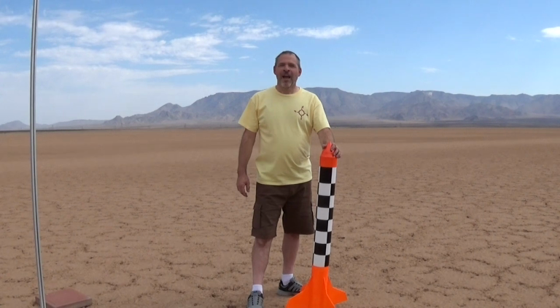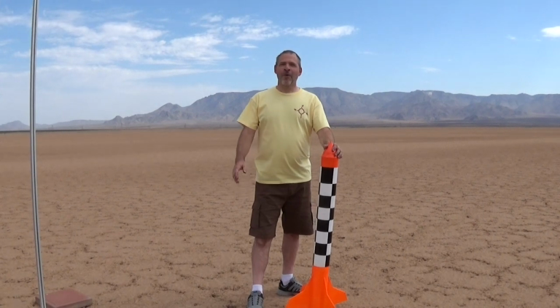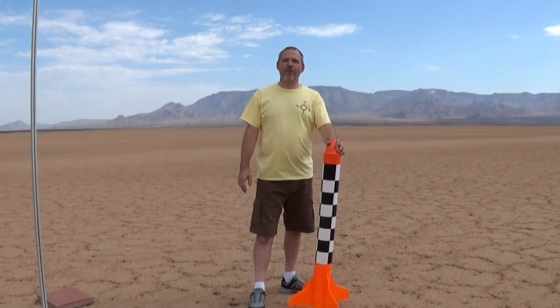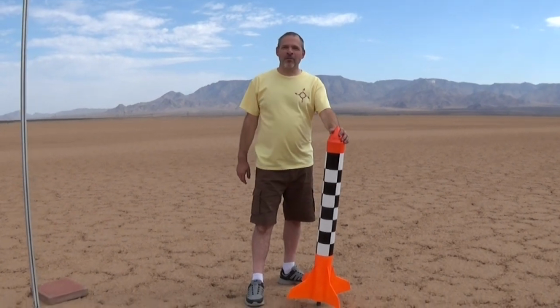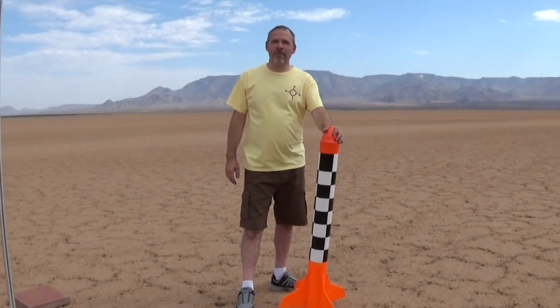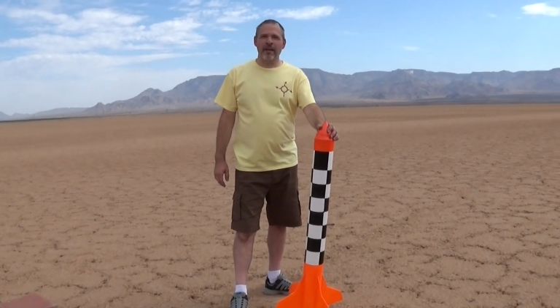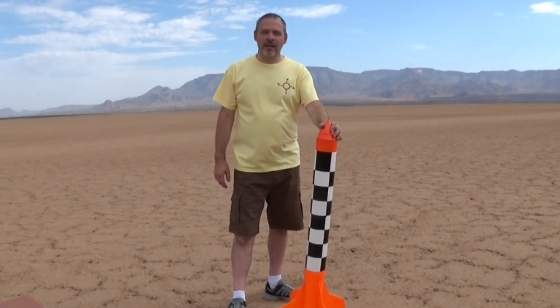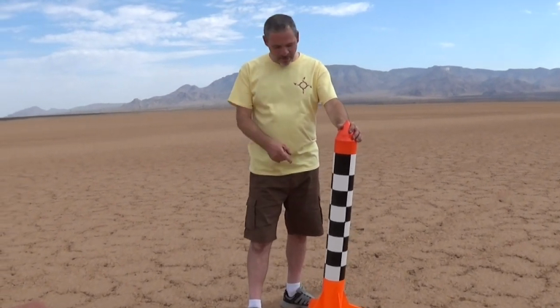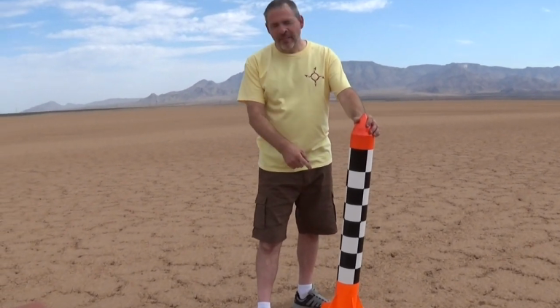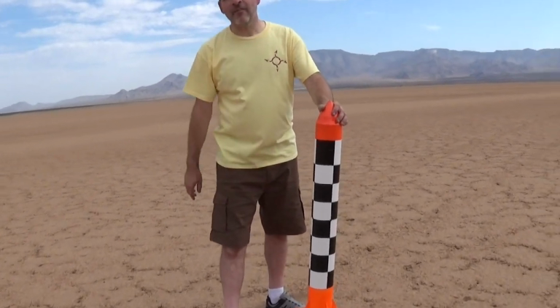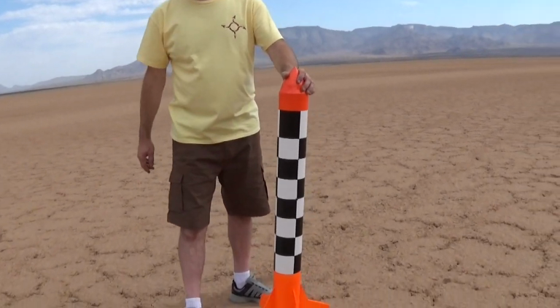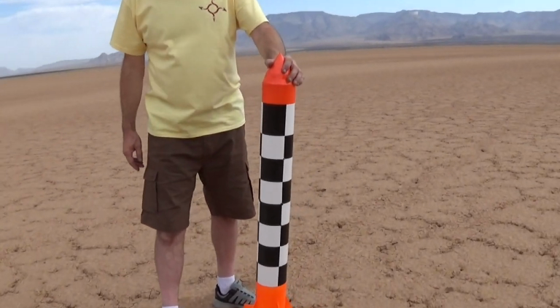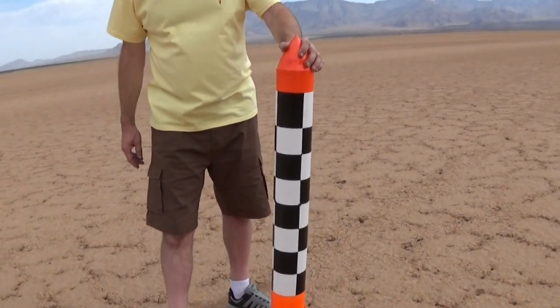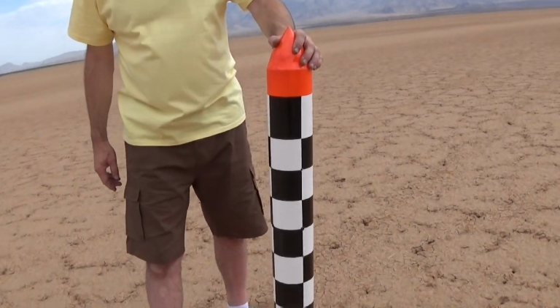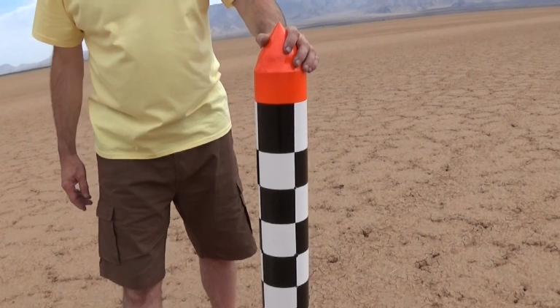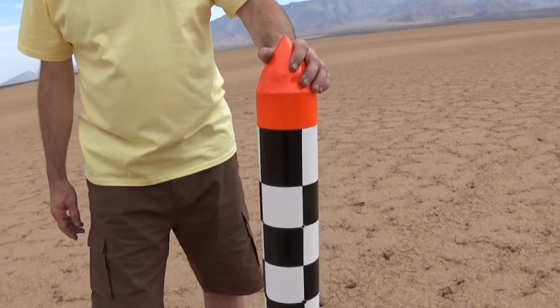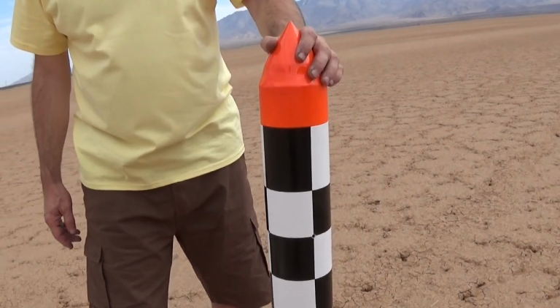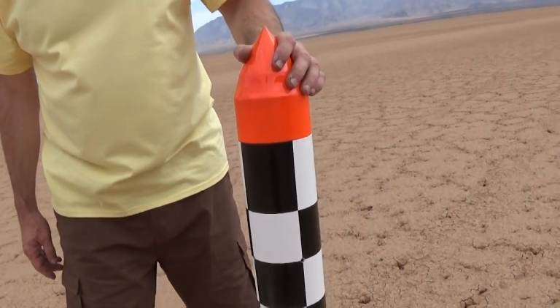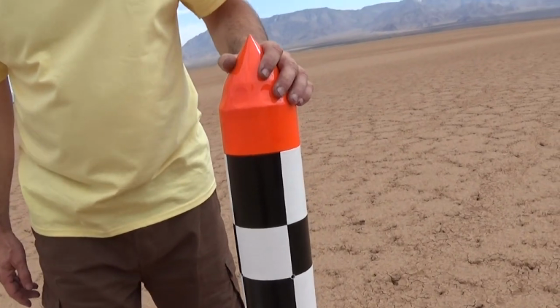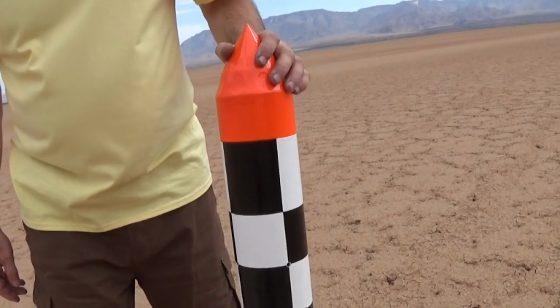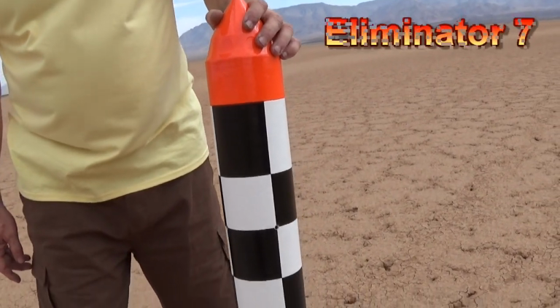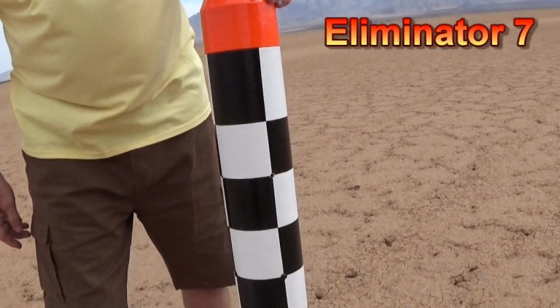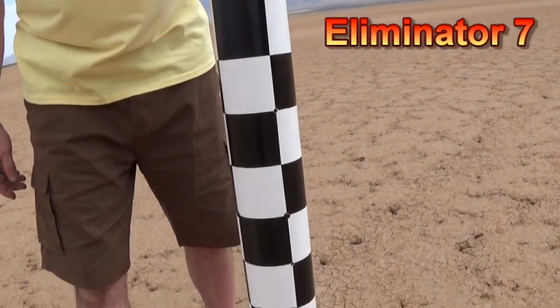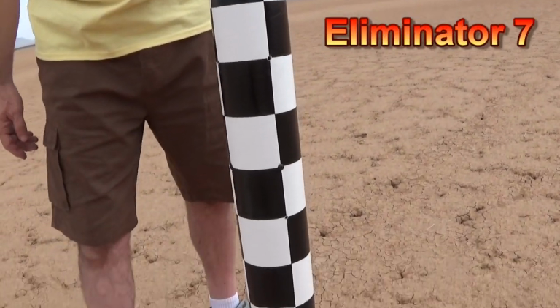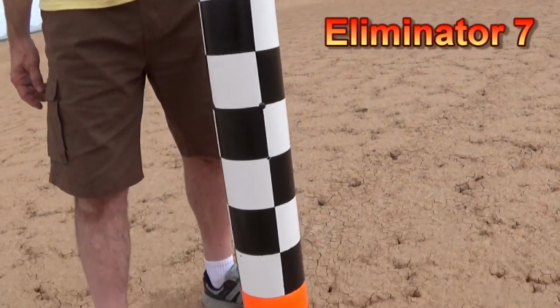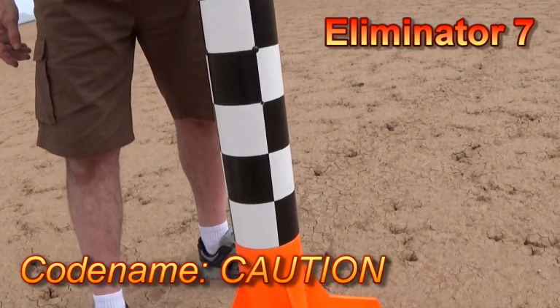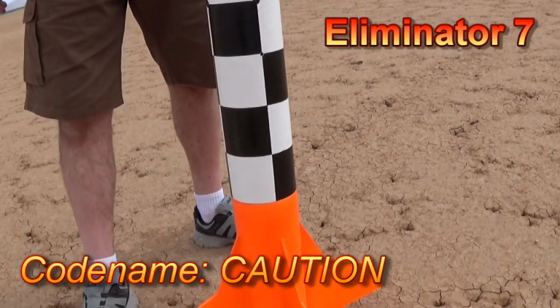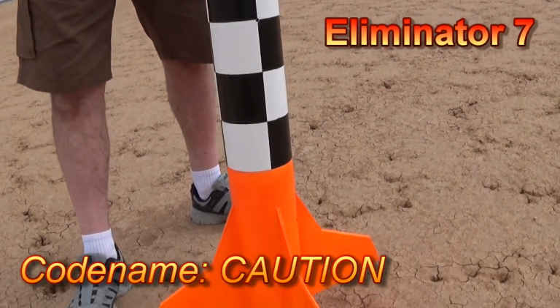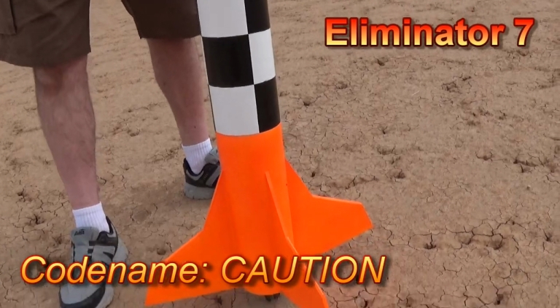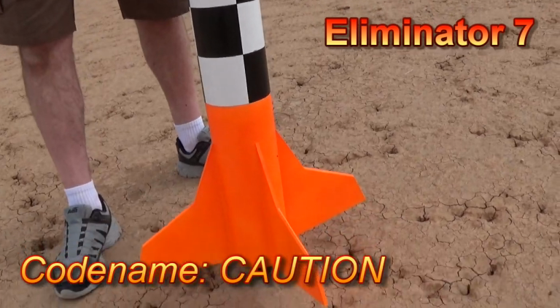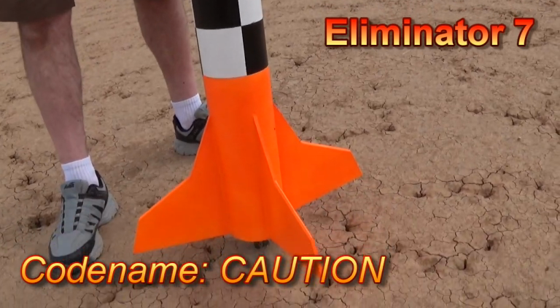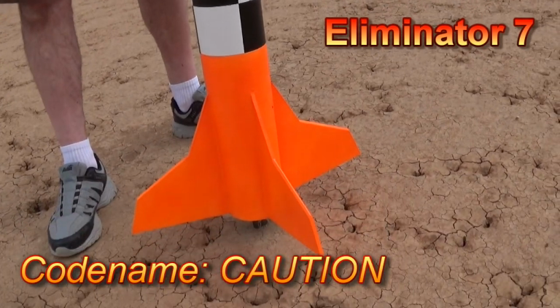Hello and welcome back to Rotary Rockets. Today we've got the seventh in our Eliminator series of model rockets — Eliminator 7, codename Caution, as you can tell by the paint job.